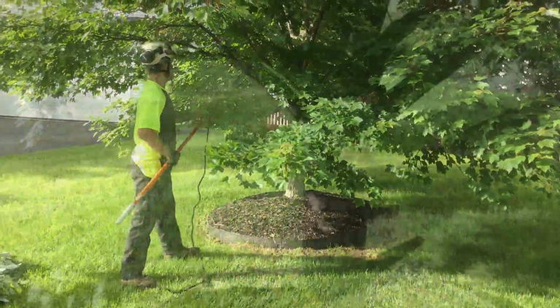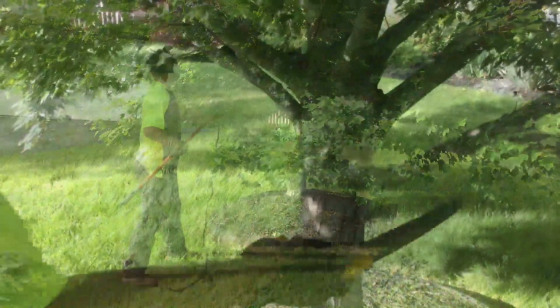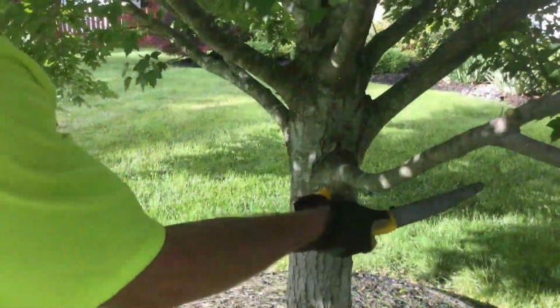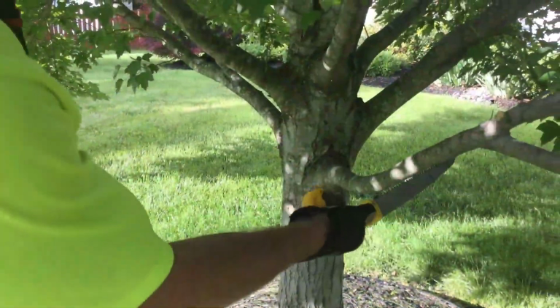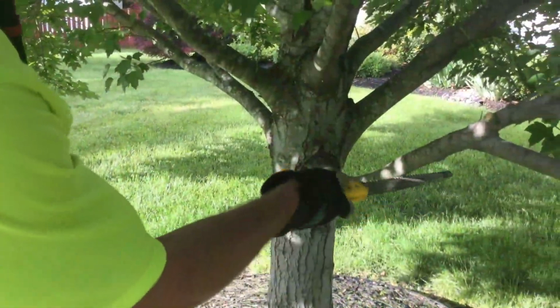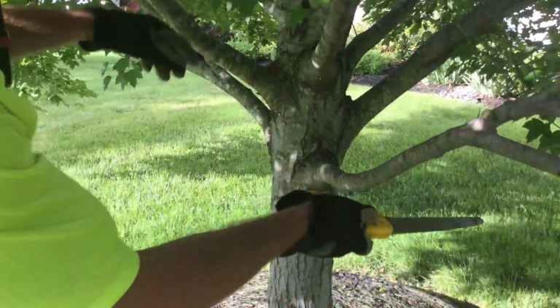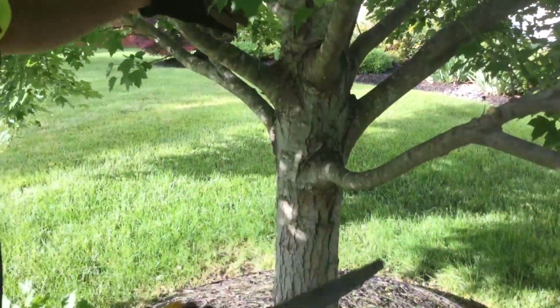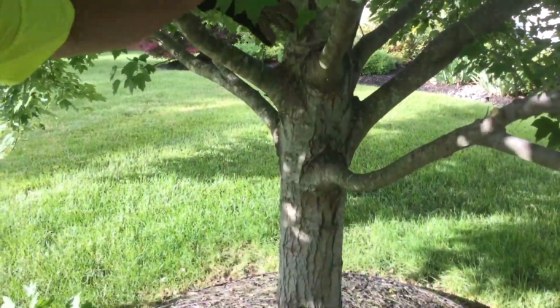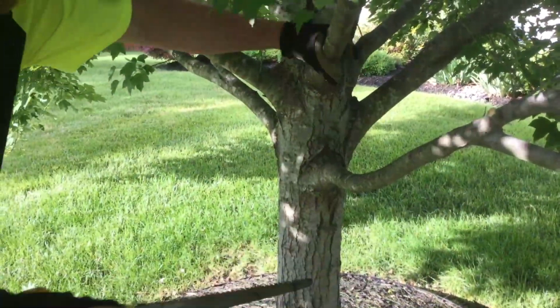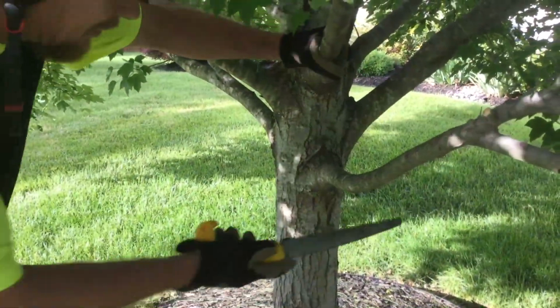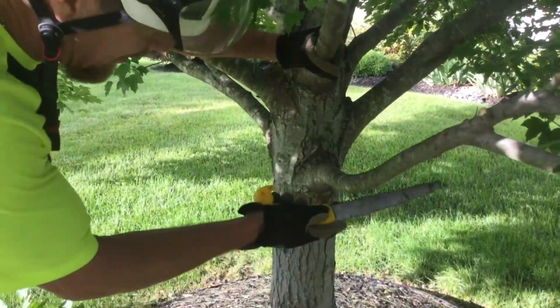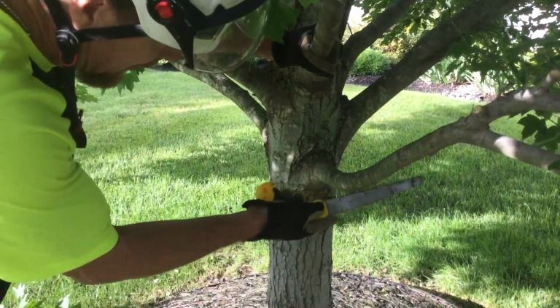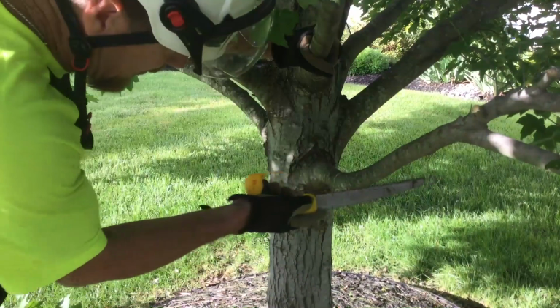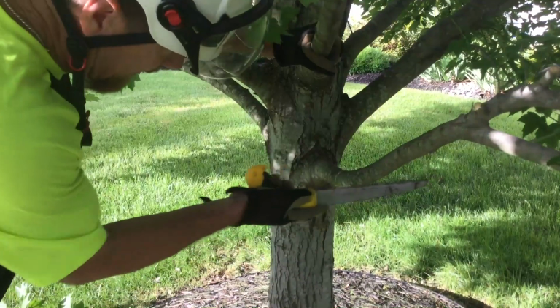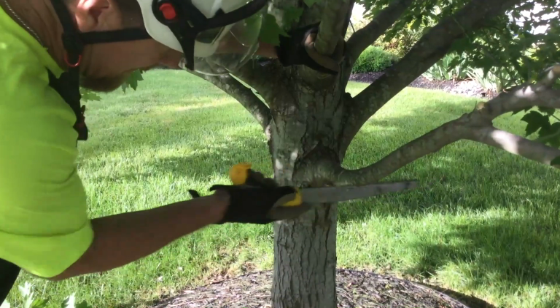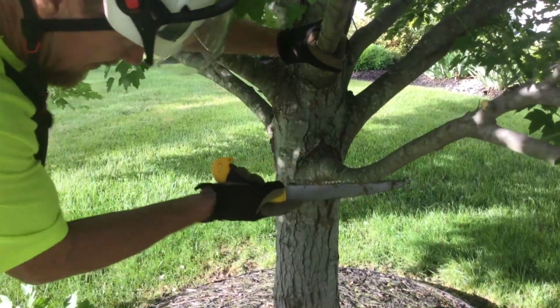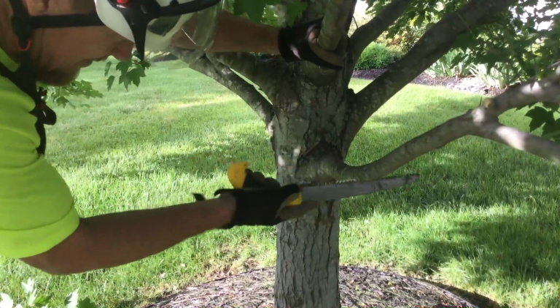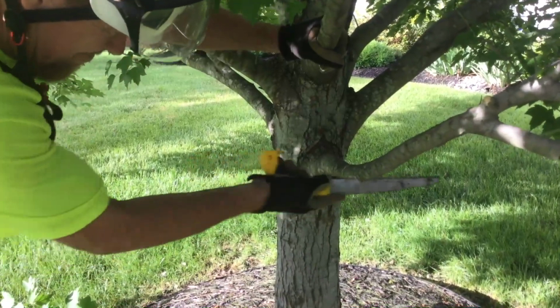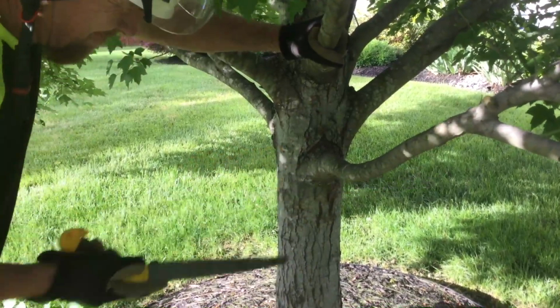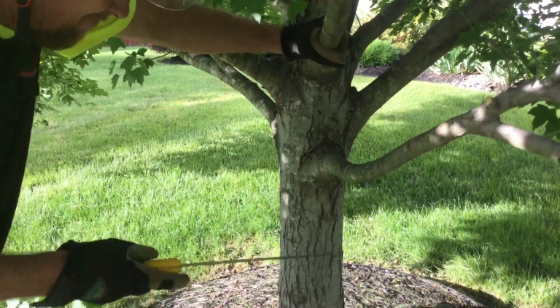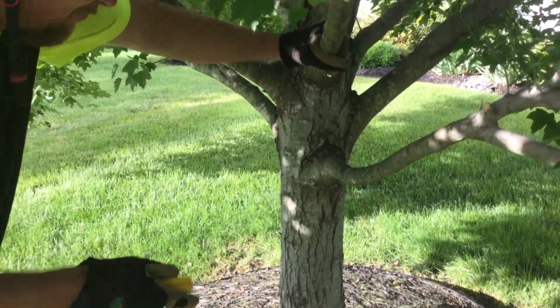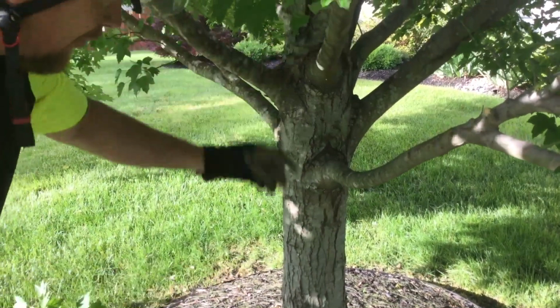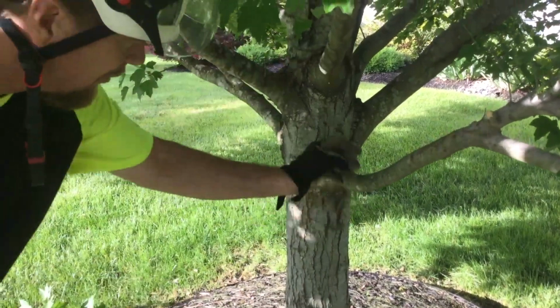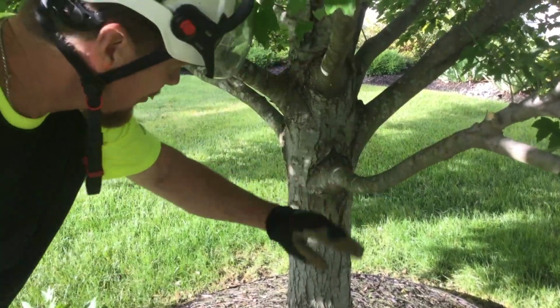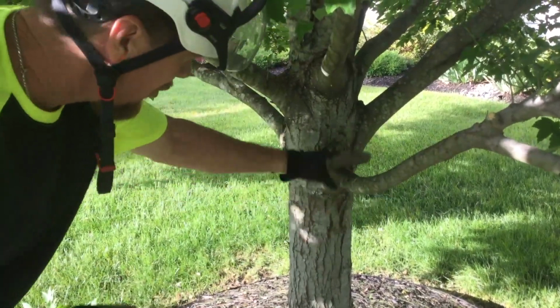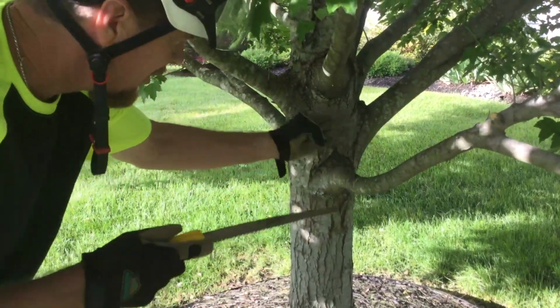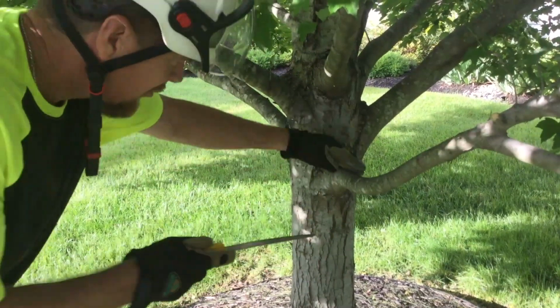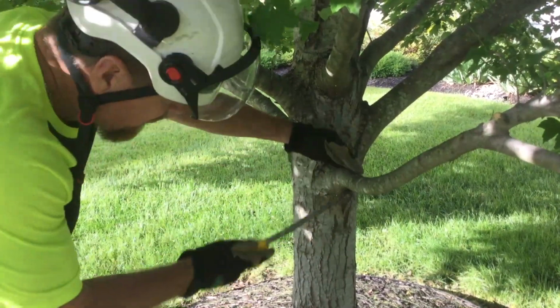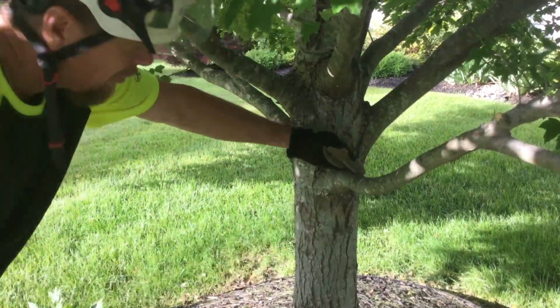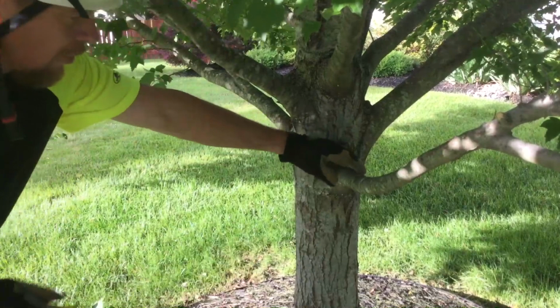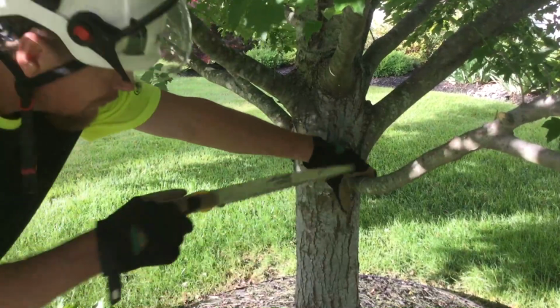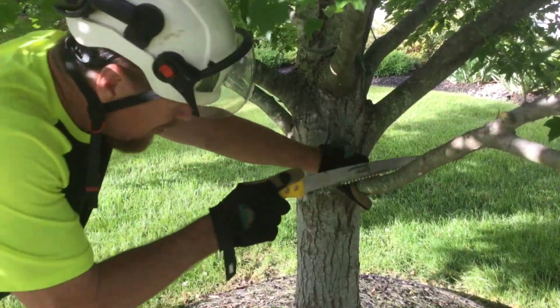We're going to elevate this limb right here. To start, we need to make a good undercut so that when this limb comes over it doesn't tear the bark off this tree.